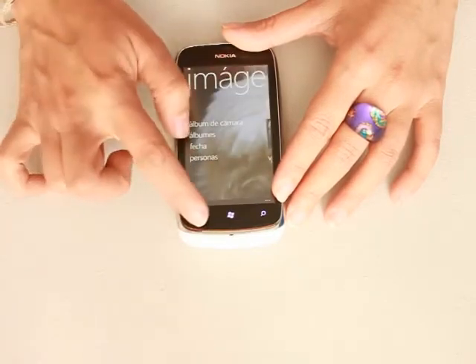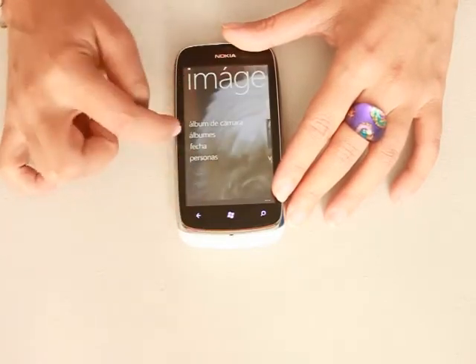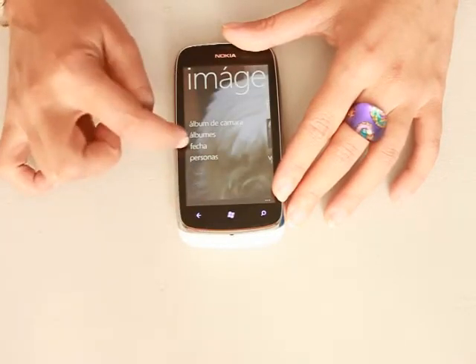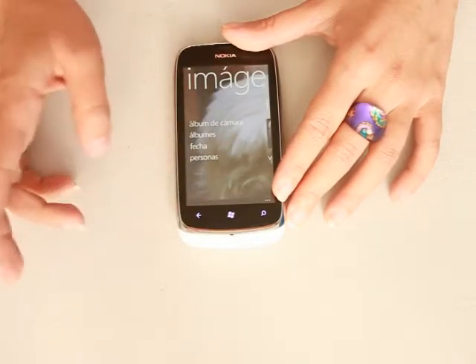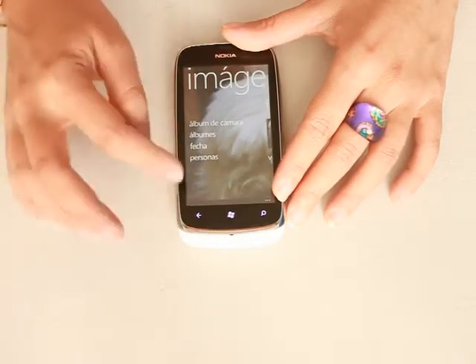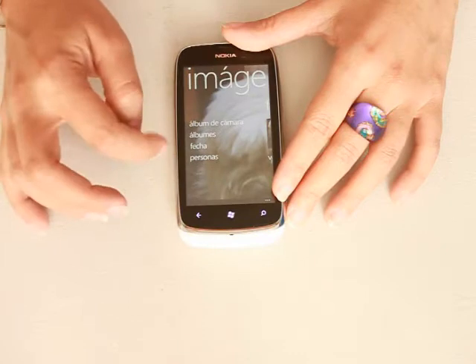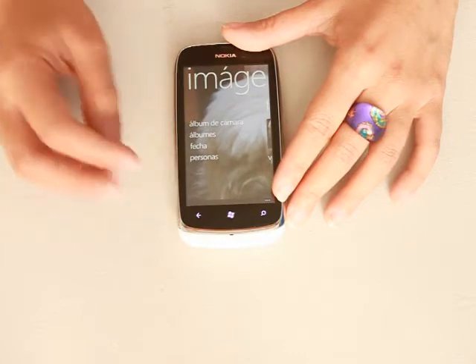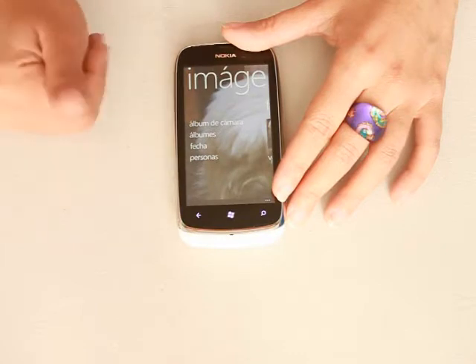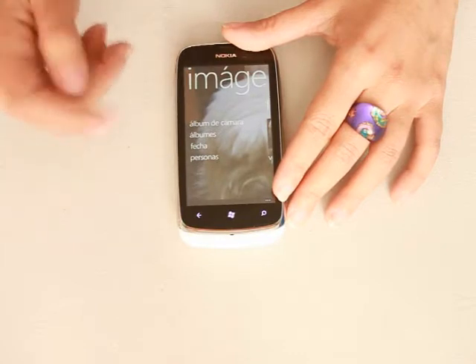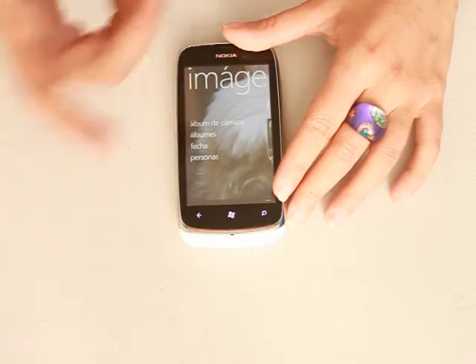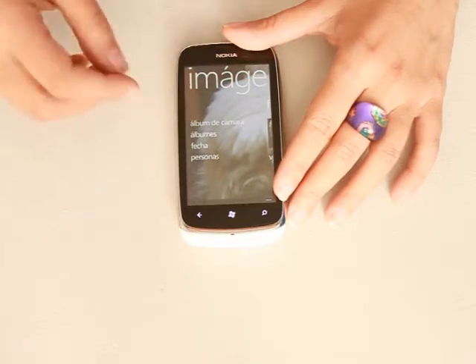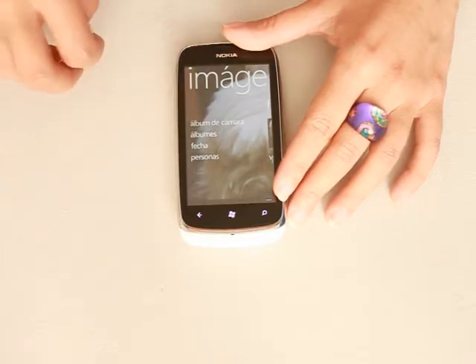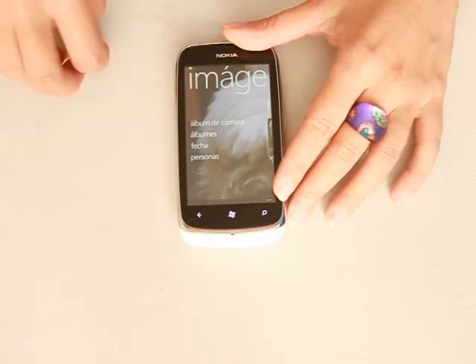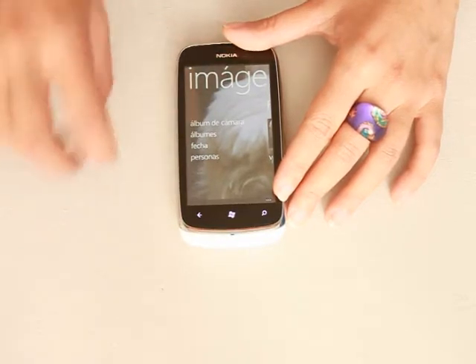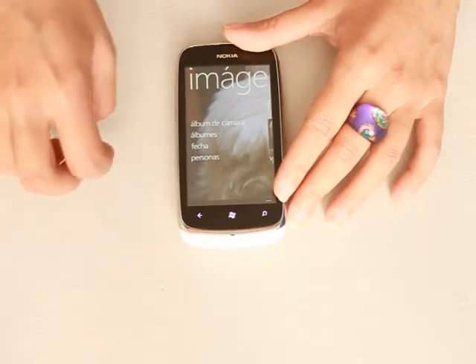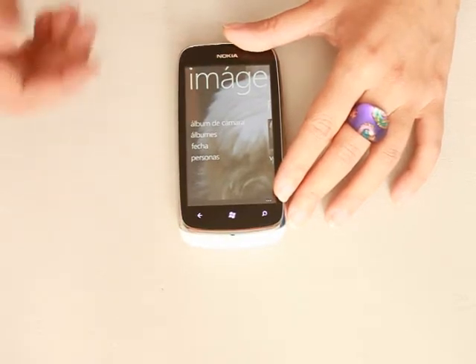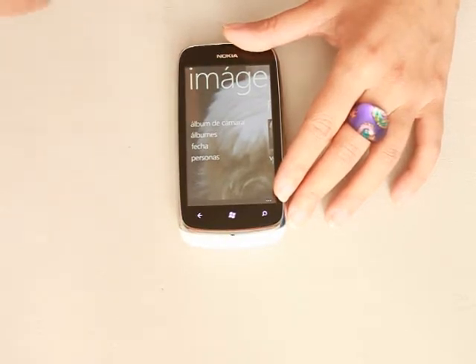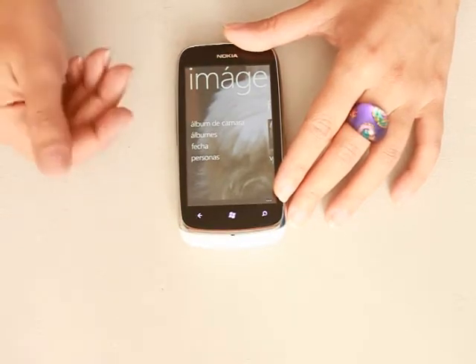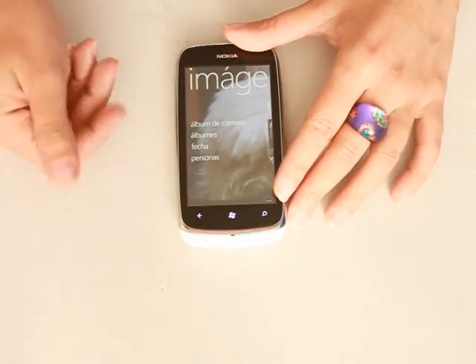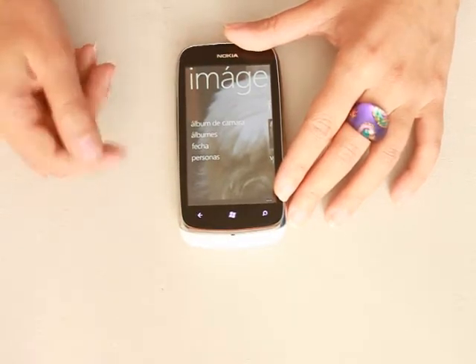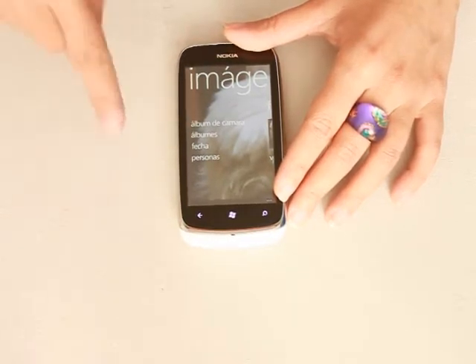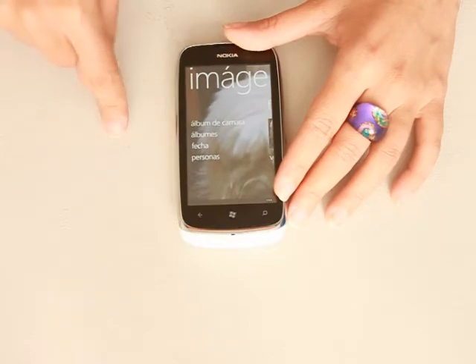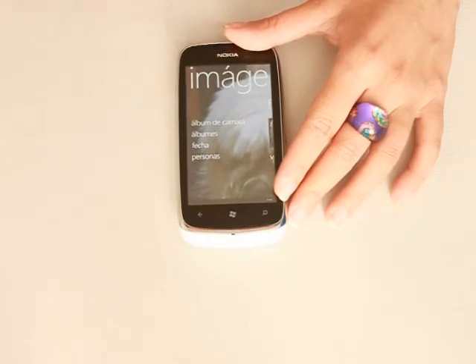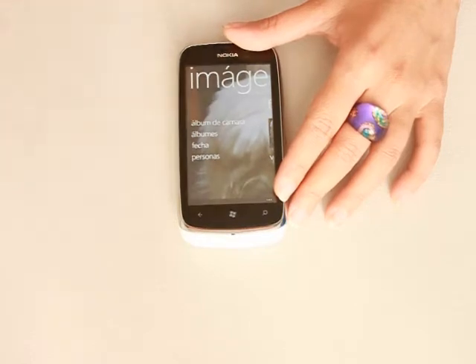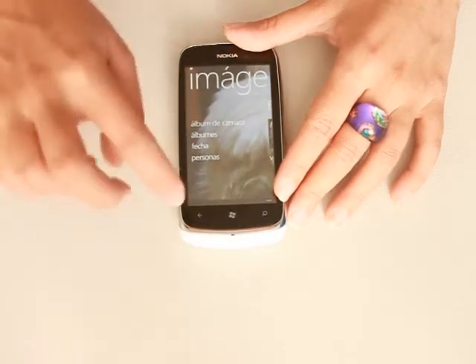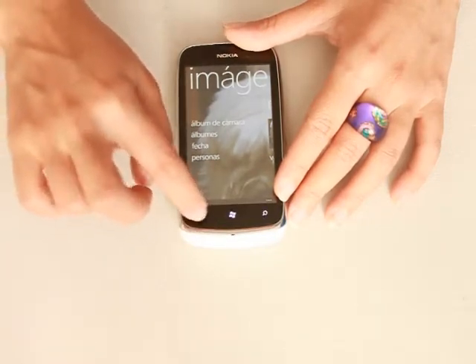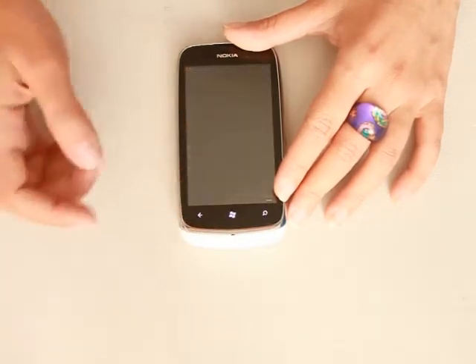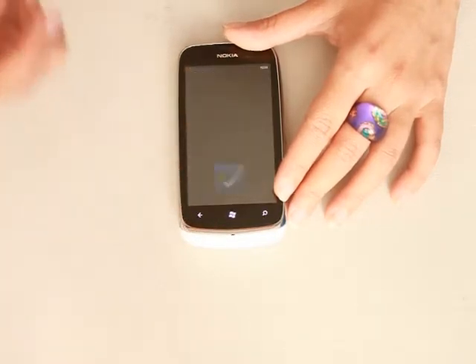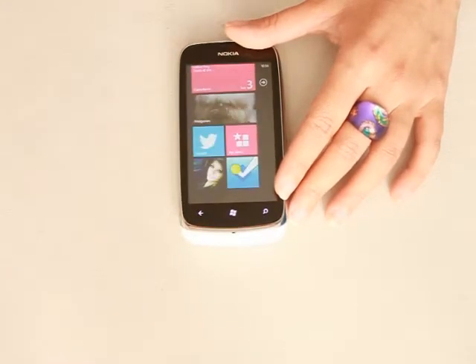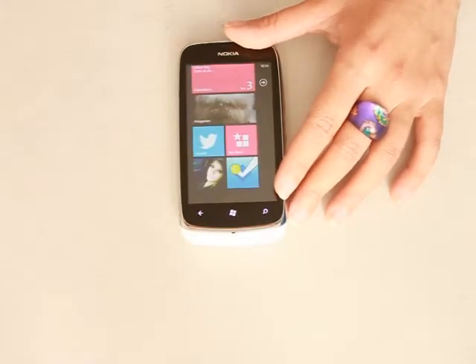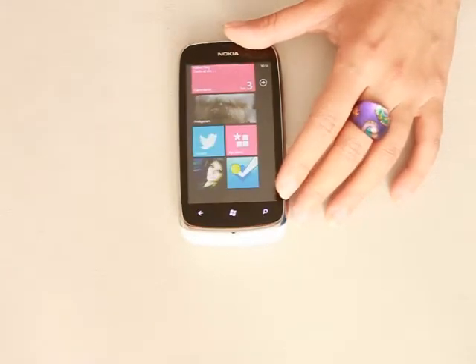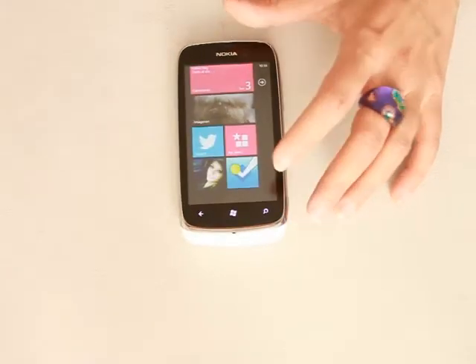You can tag your photos. You can upload them. You can sharpen the image with just one single button, and then upload it to Facebook, Twitter, or whatever you want to.